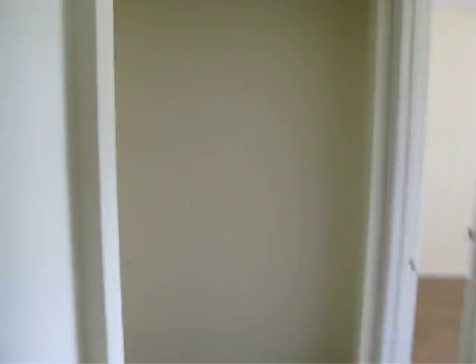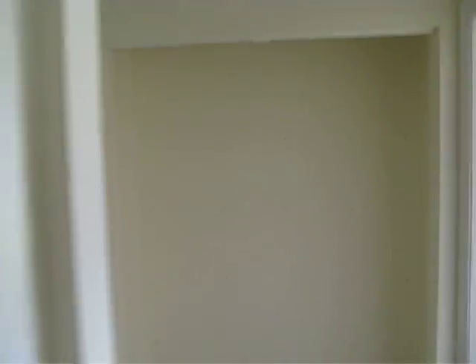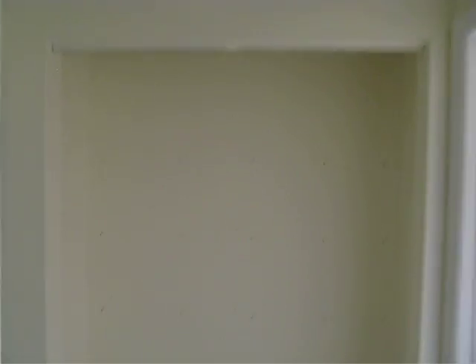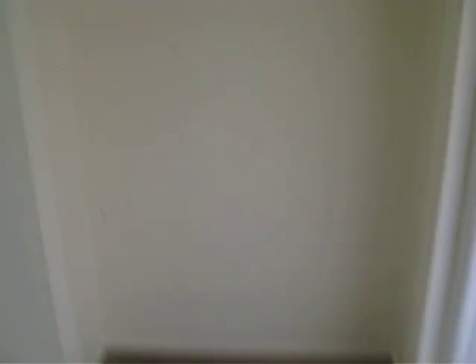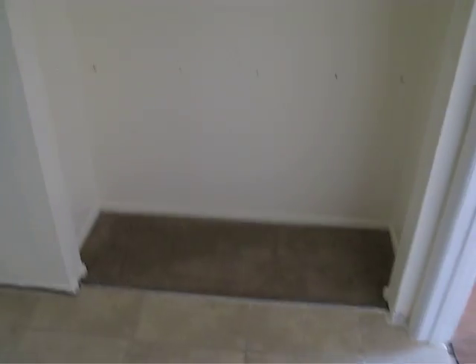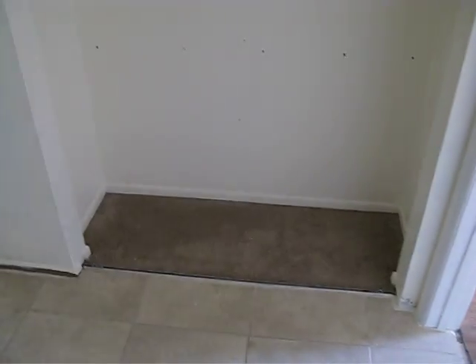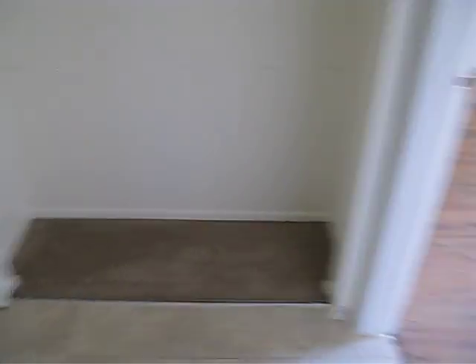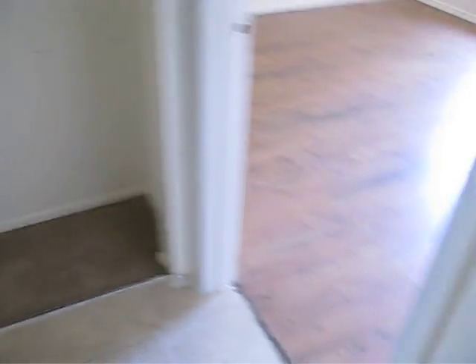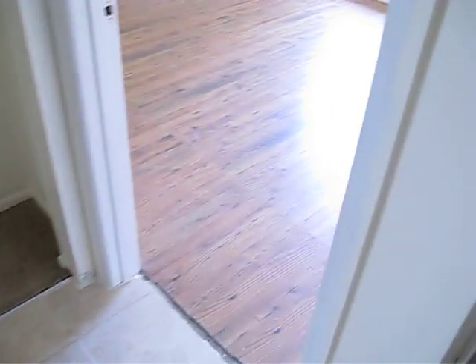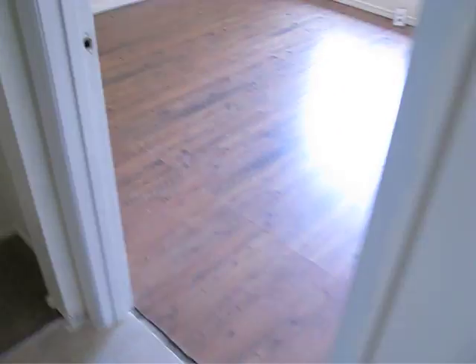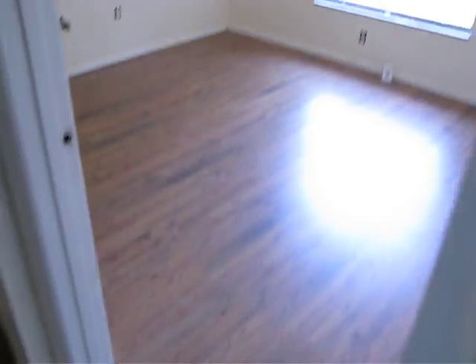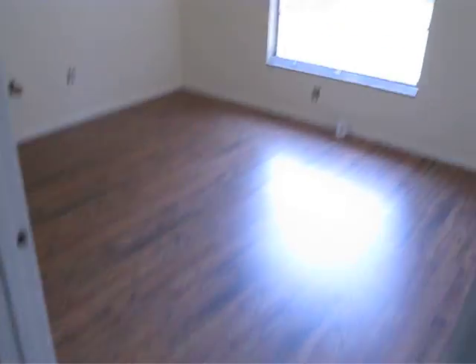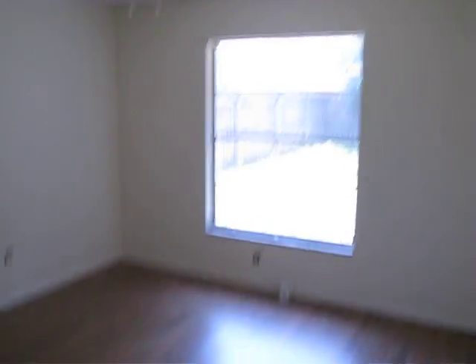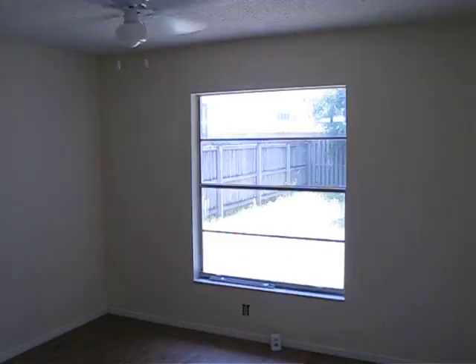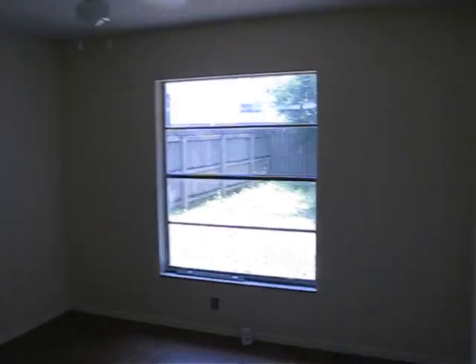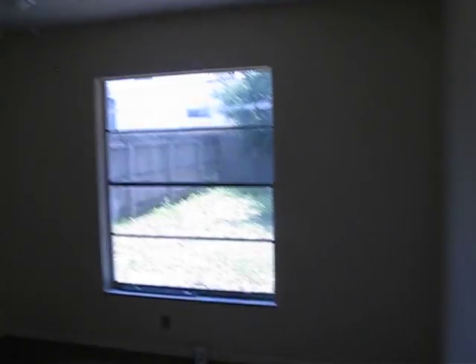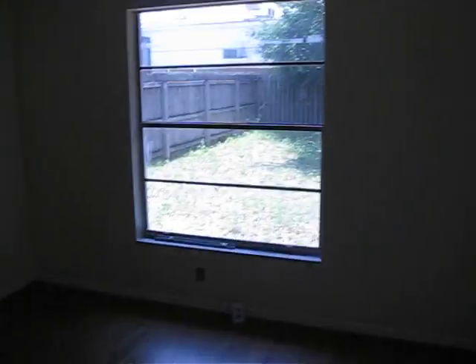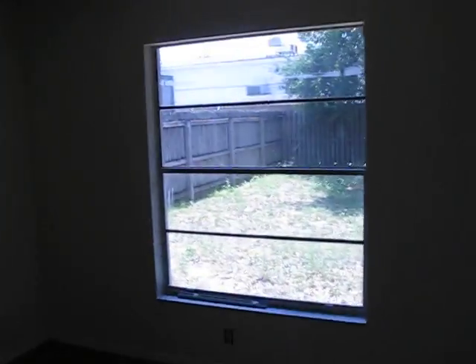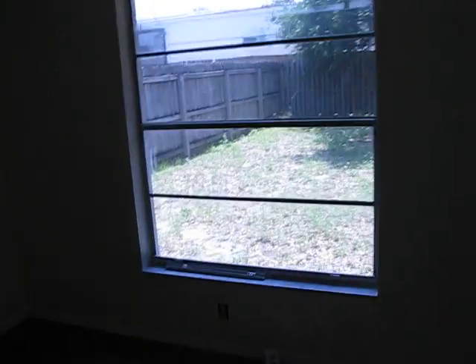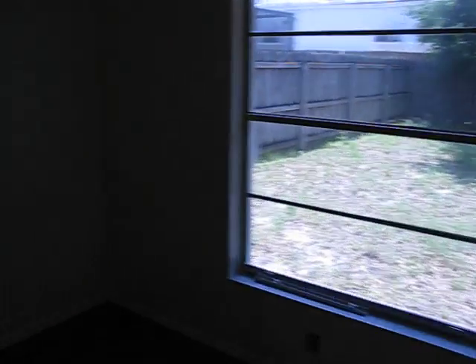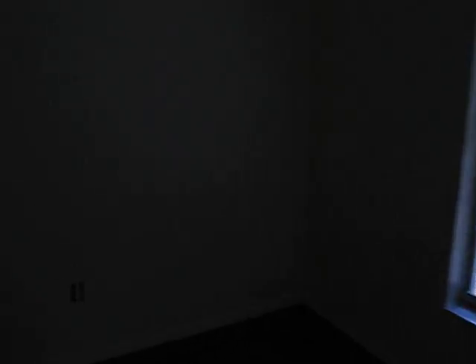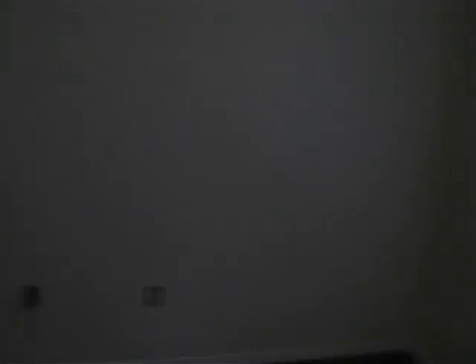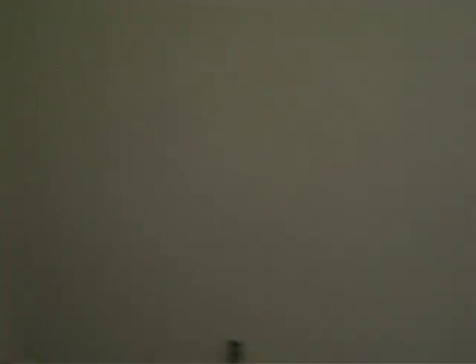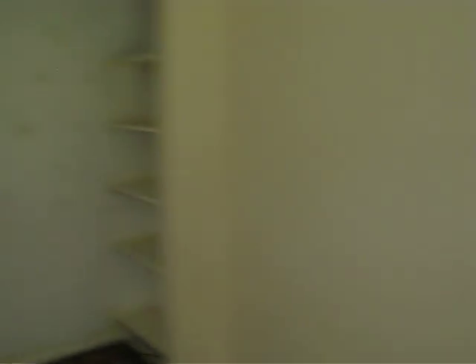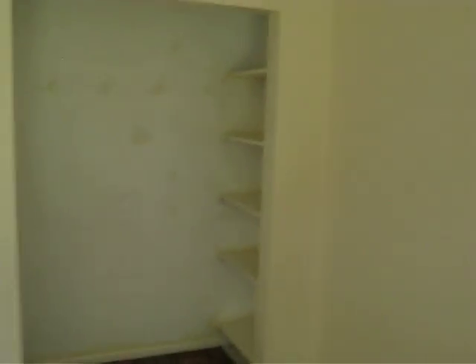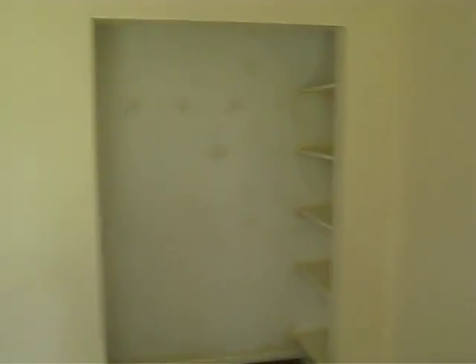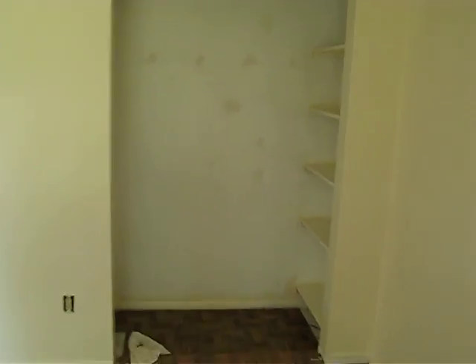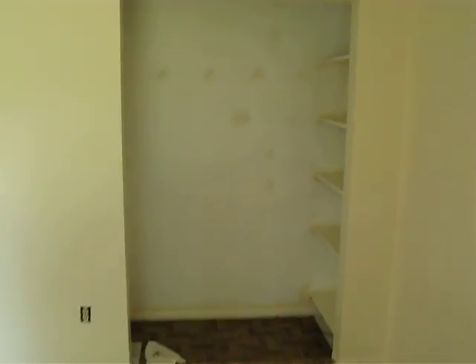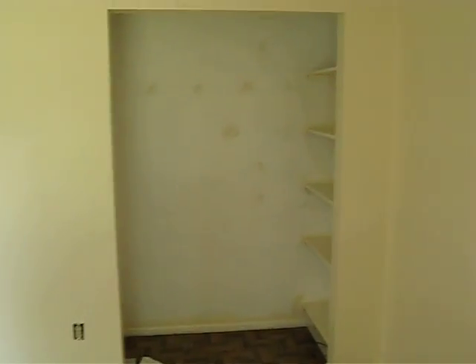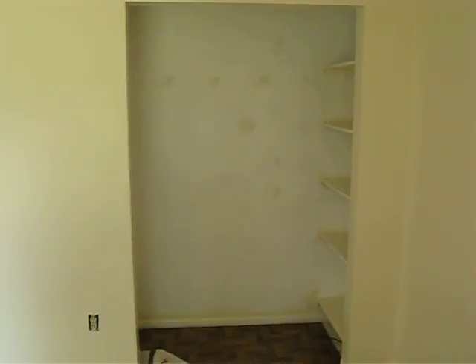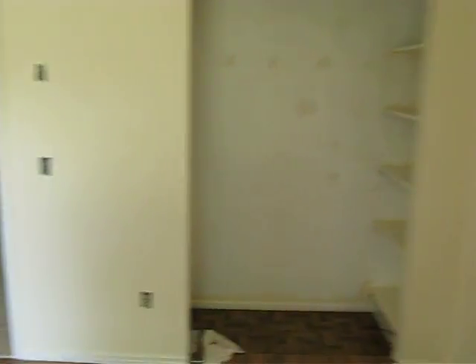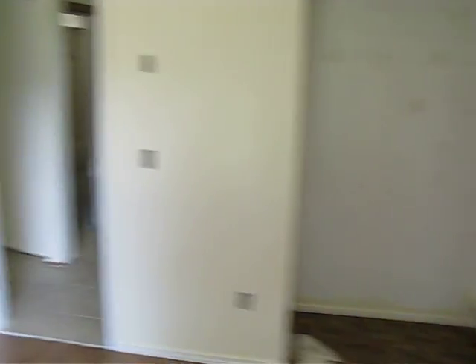Here's the hallway closet. And here's one of the bedrooms, and a closet that will have a door soon.